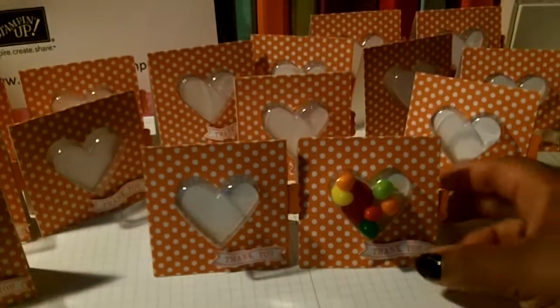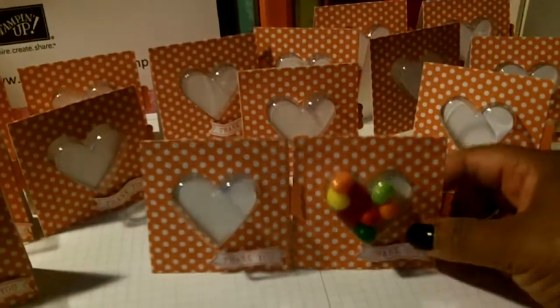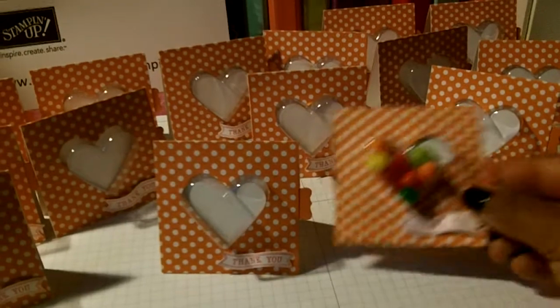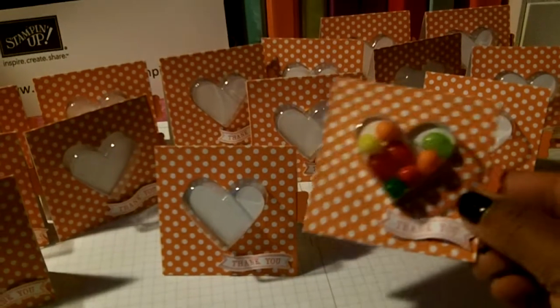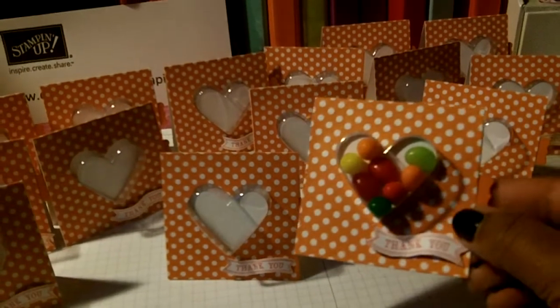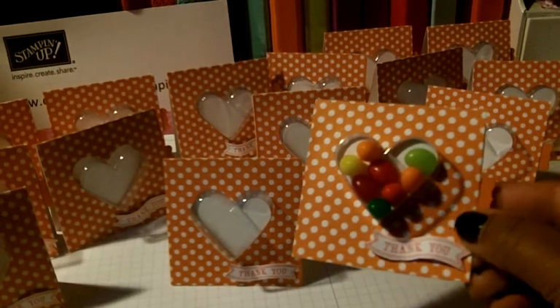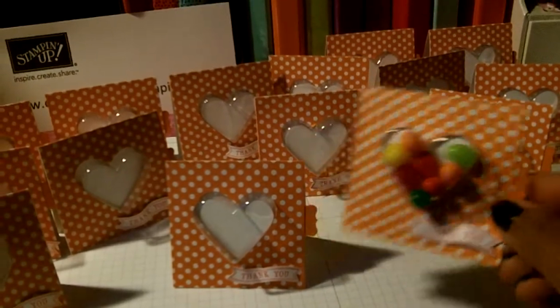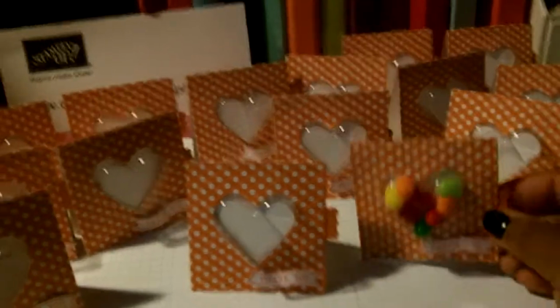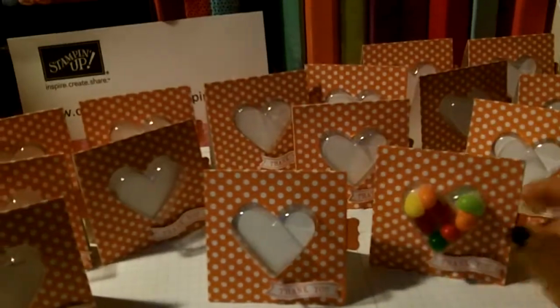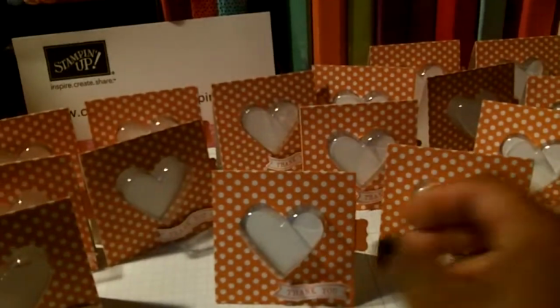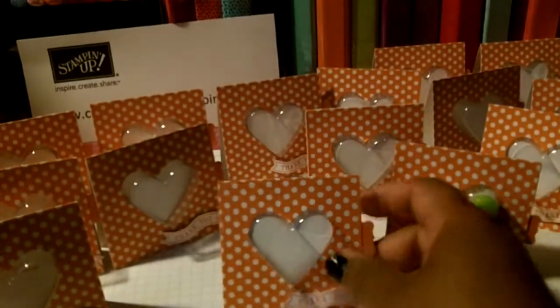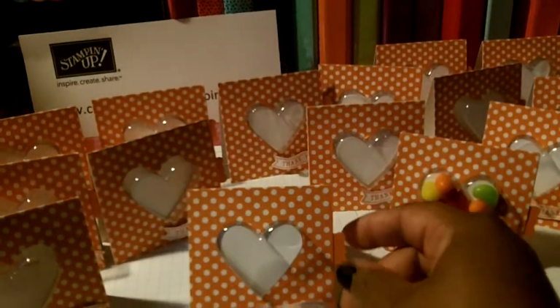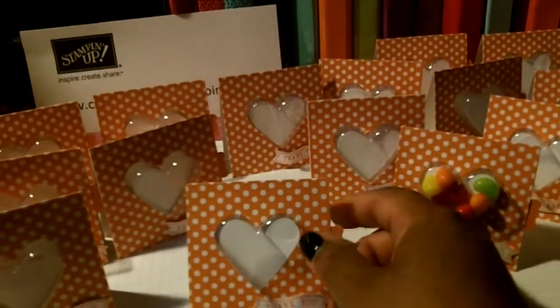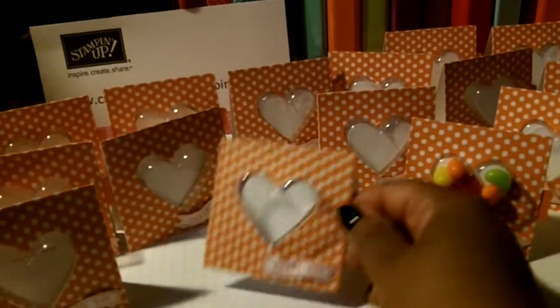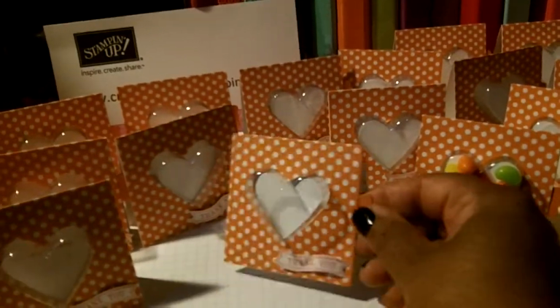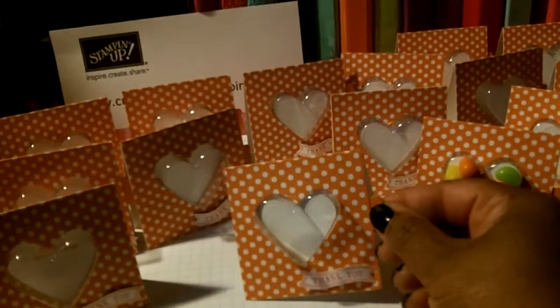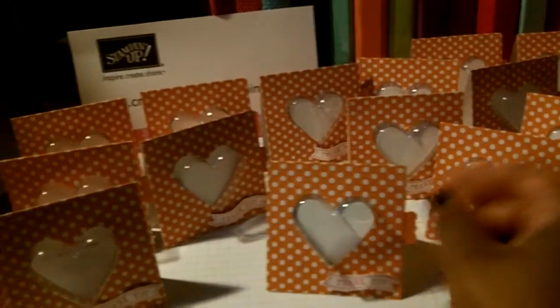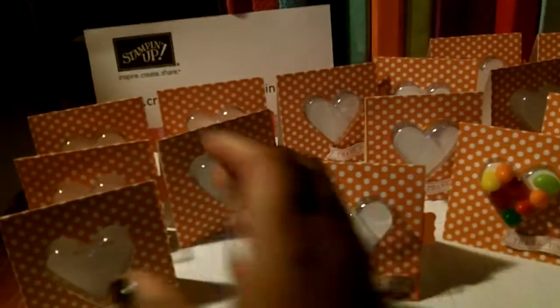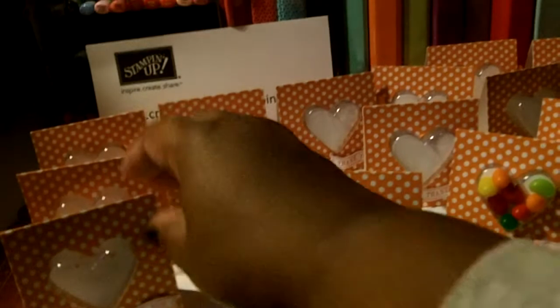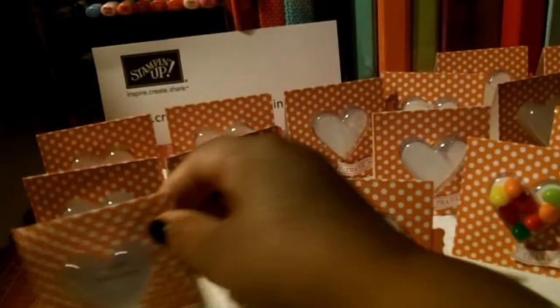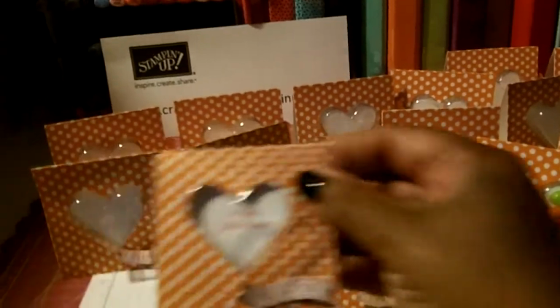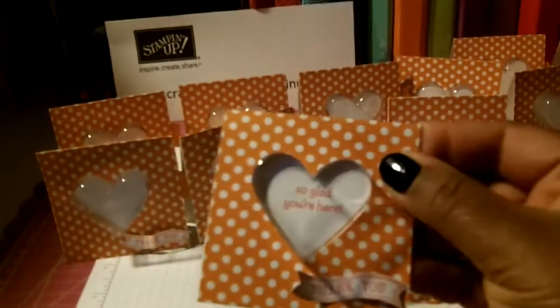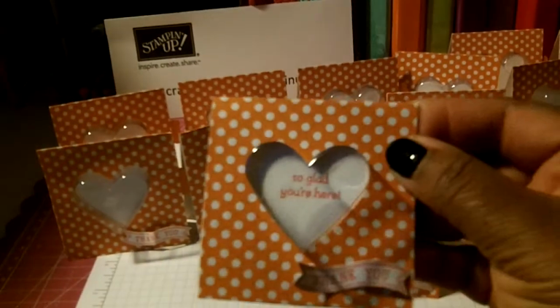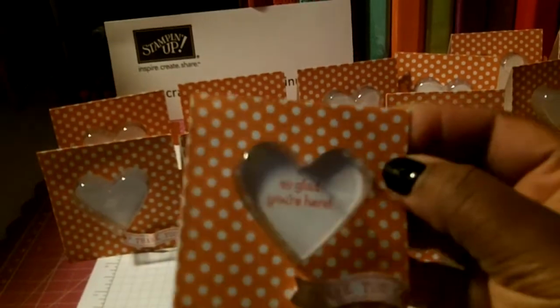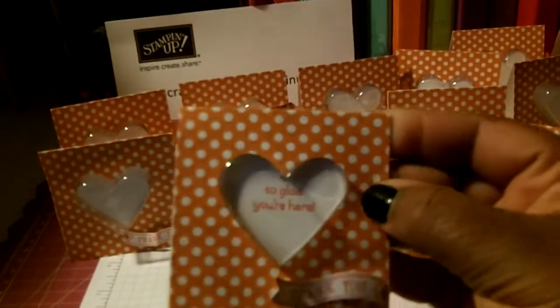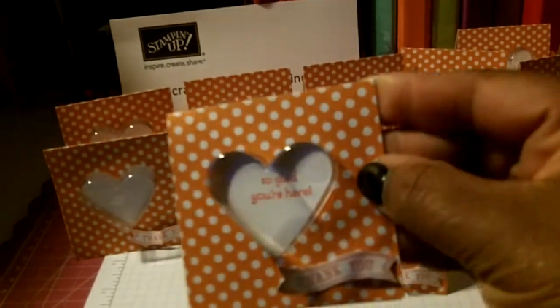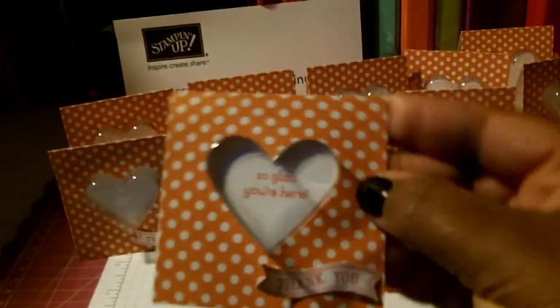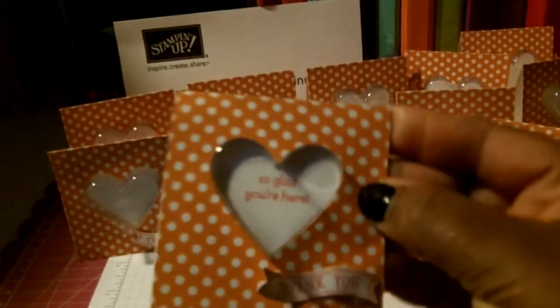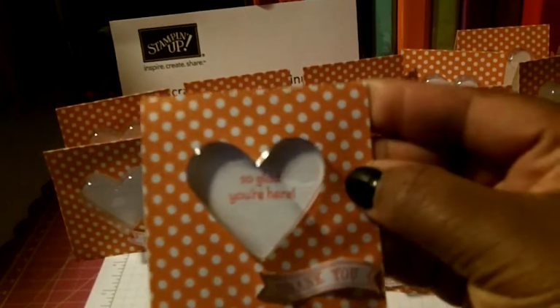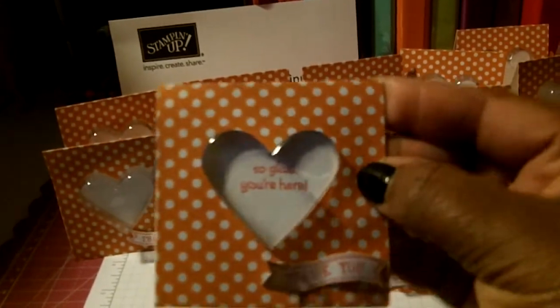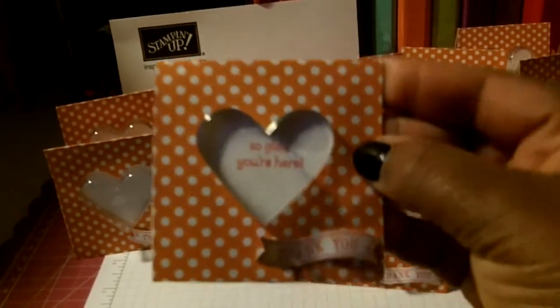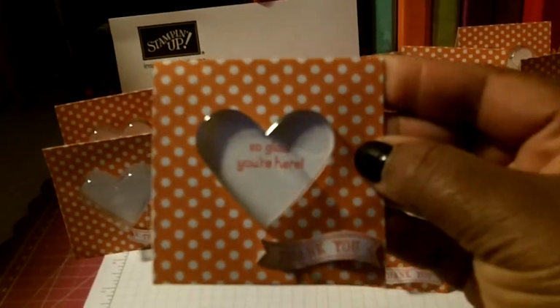This is the little card — it's got jelly beans in it. It's a little slider card, and once you eat all your jelly beans it looks like this — it says 'So glad you're here.'